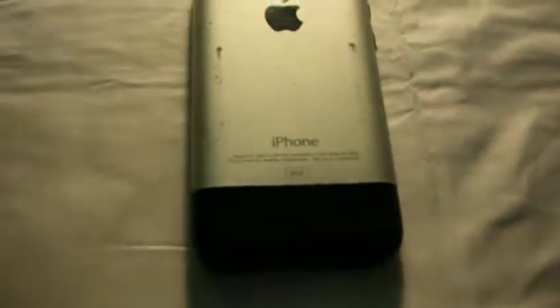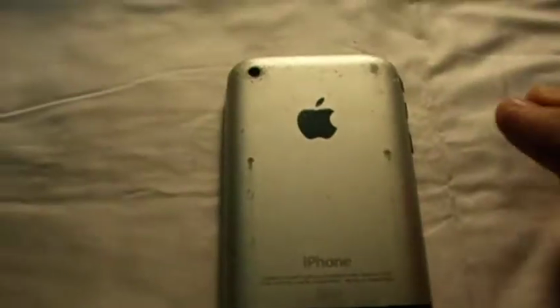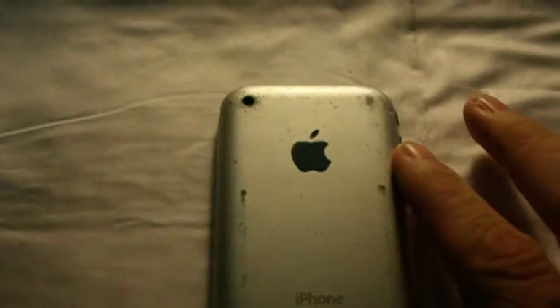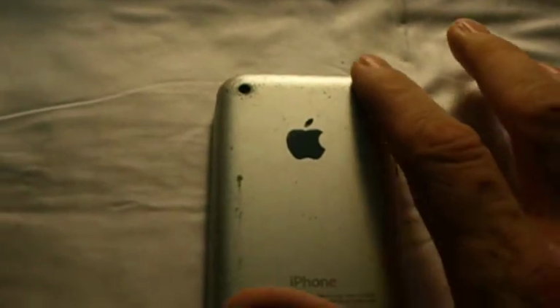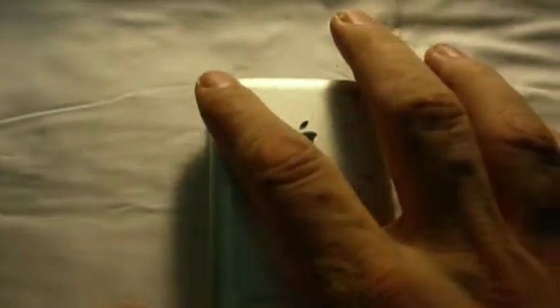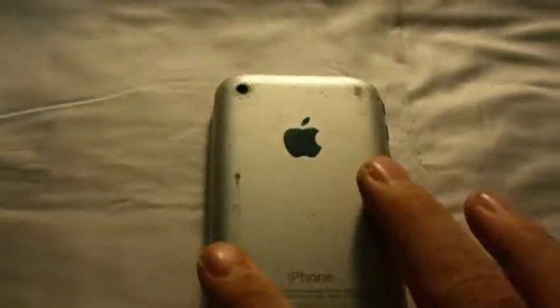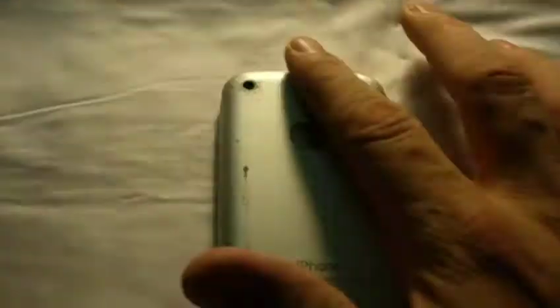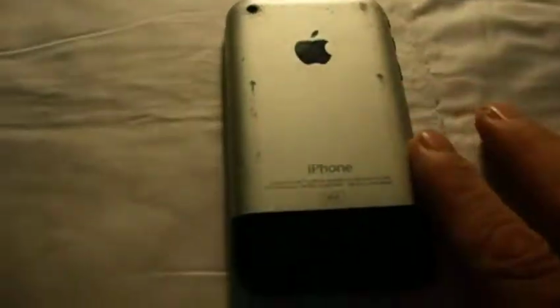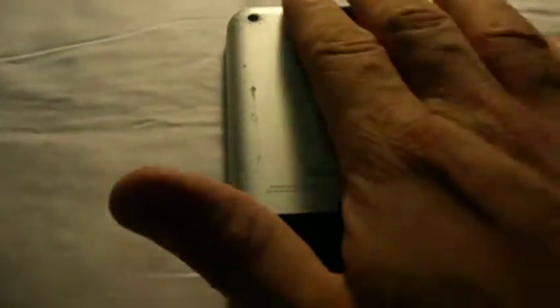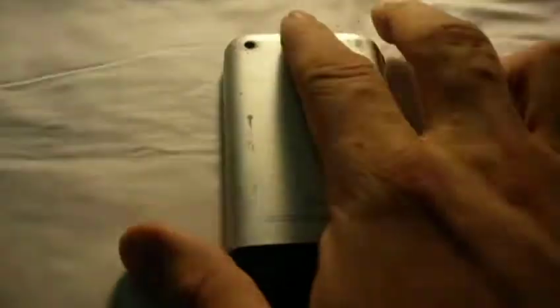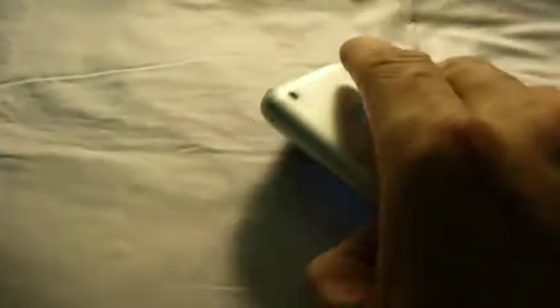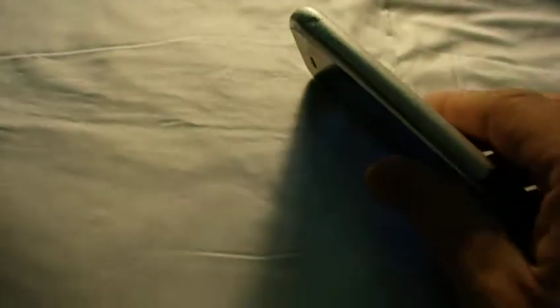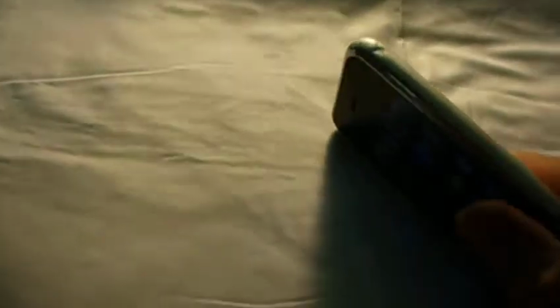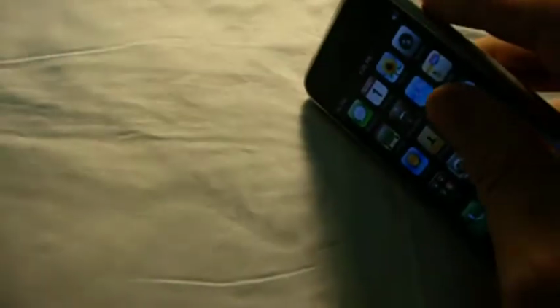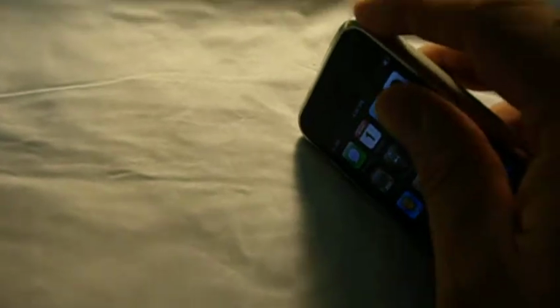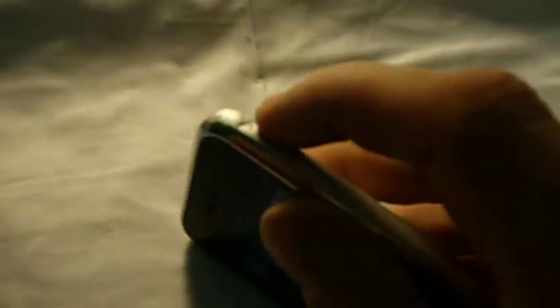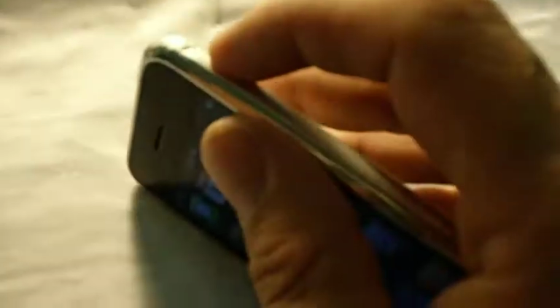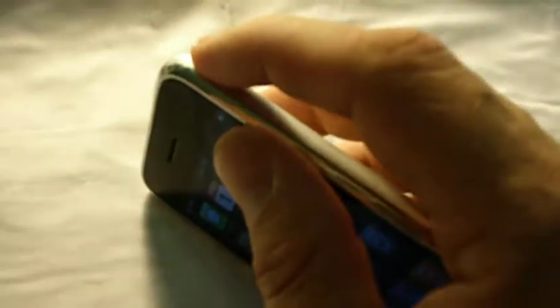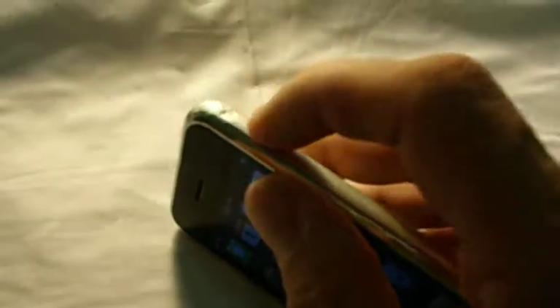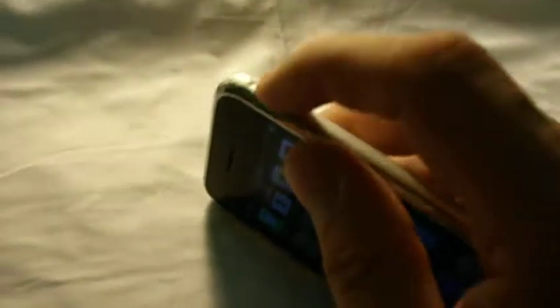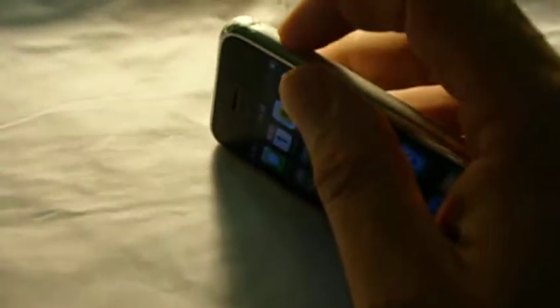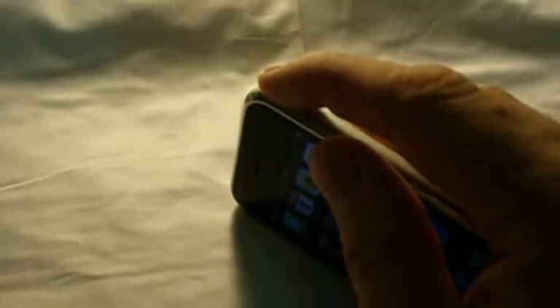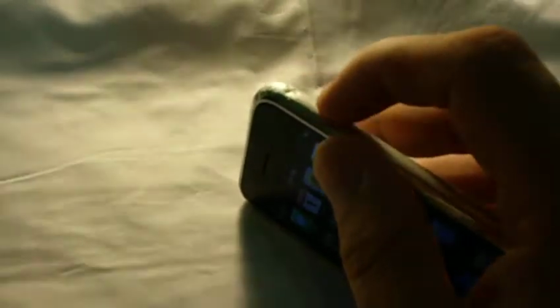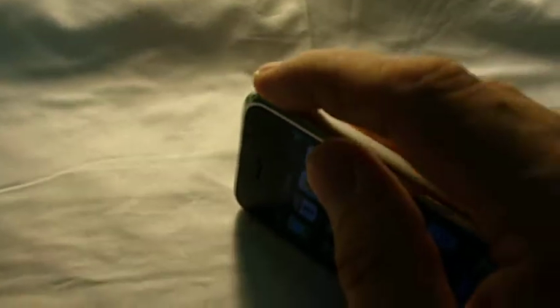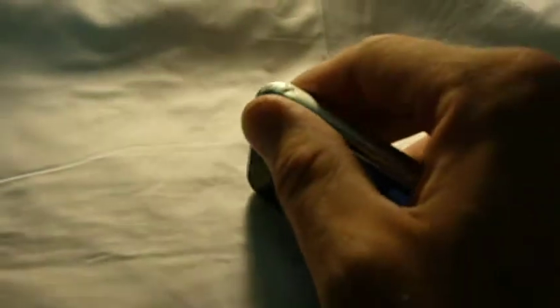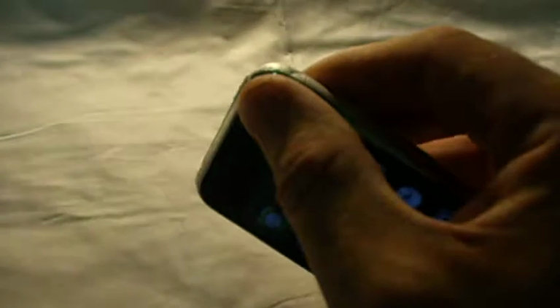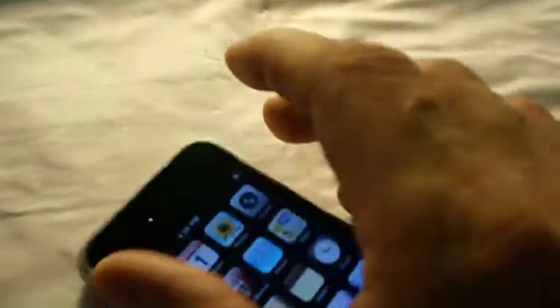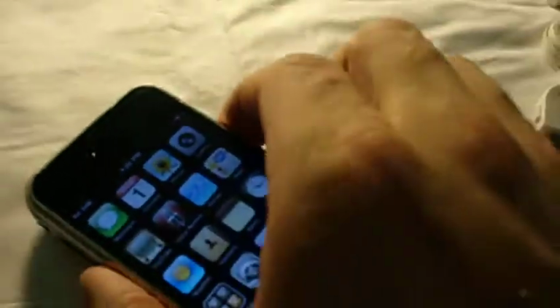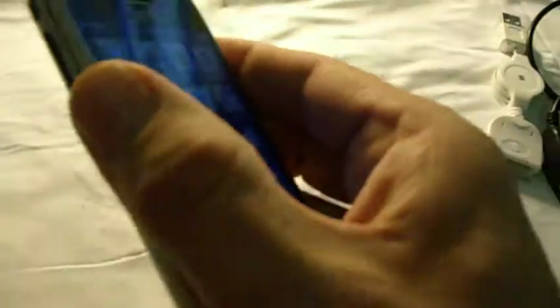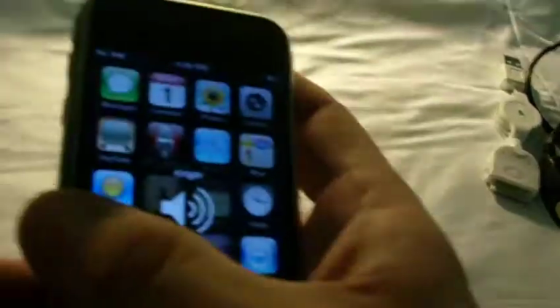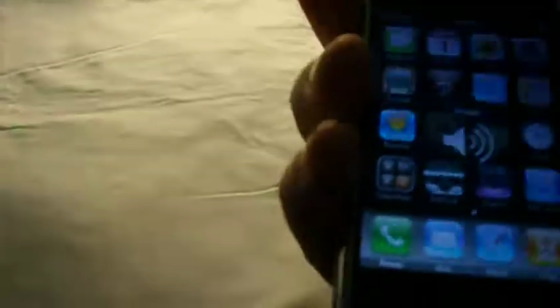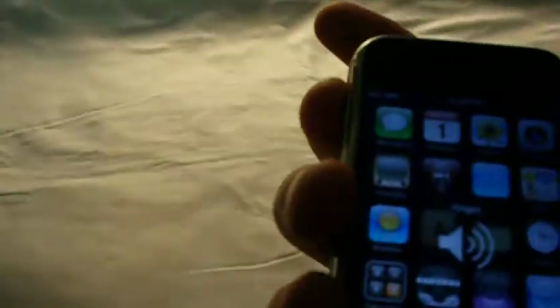It does have some scratches, scuff marks right down on the side. This is used. It has one major — one little dent there. A dent, probably major.